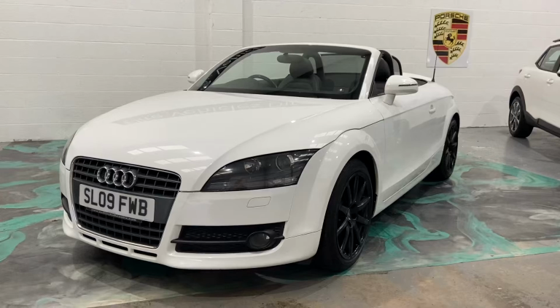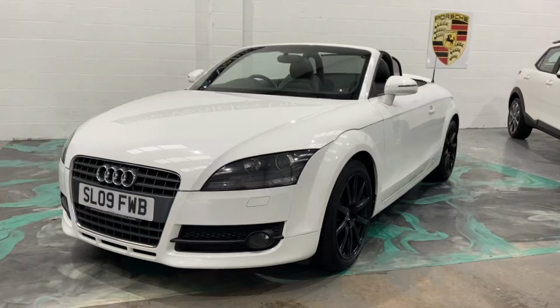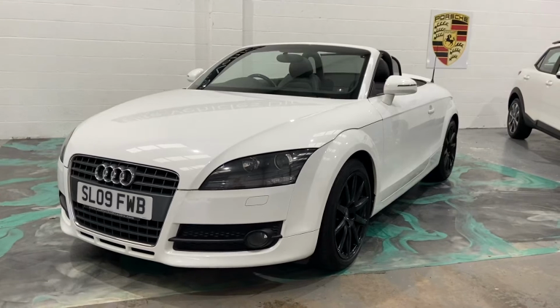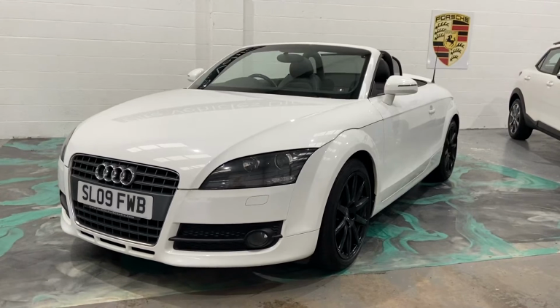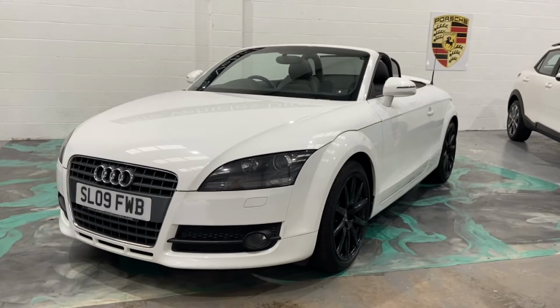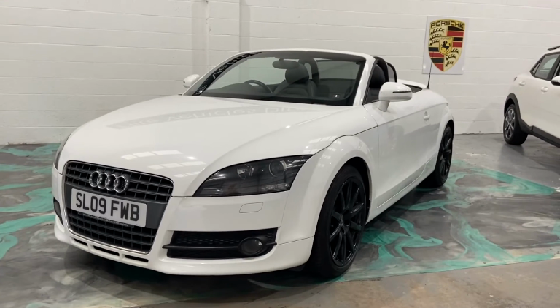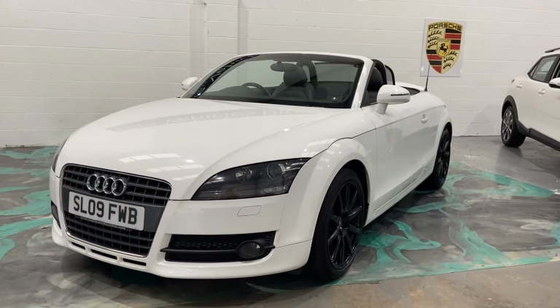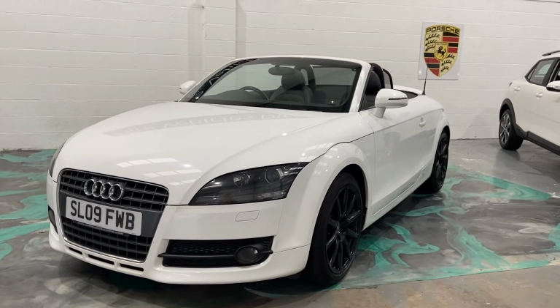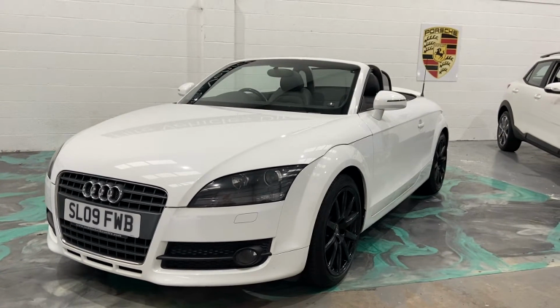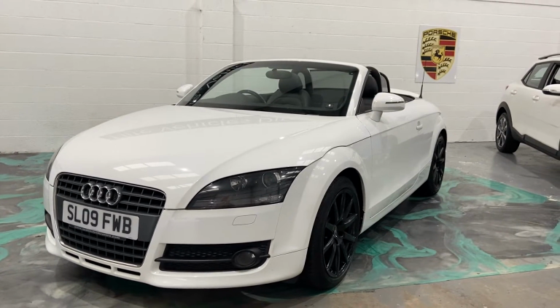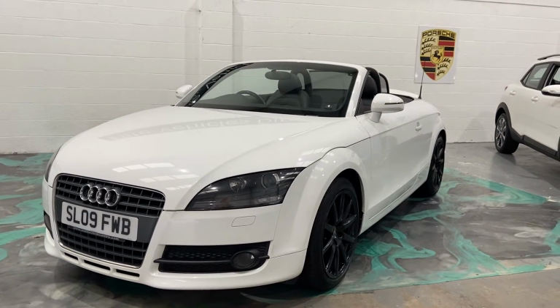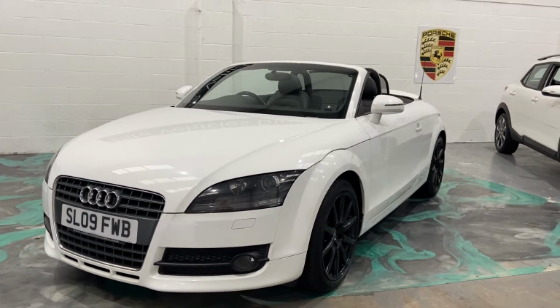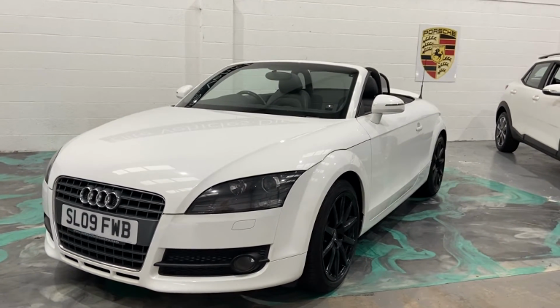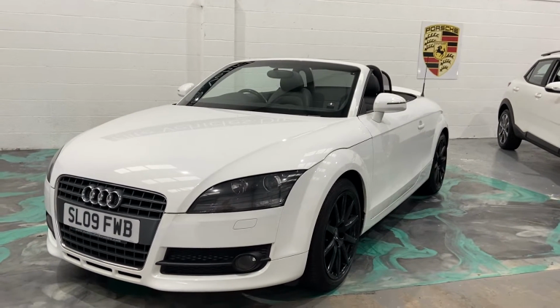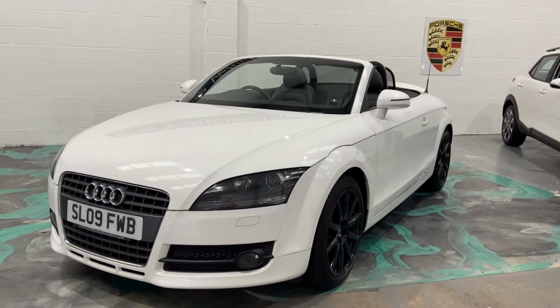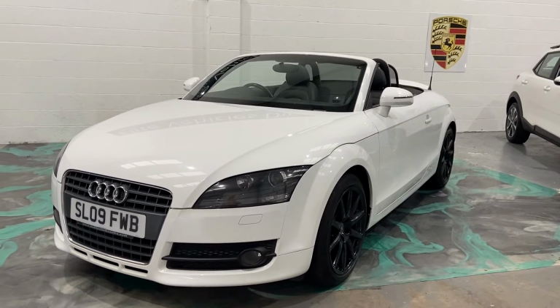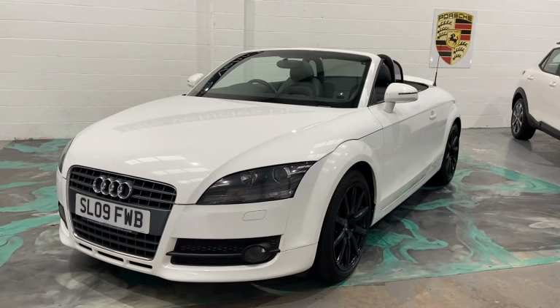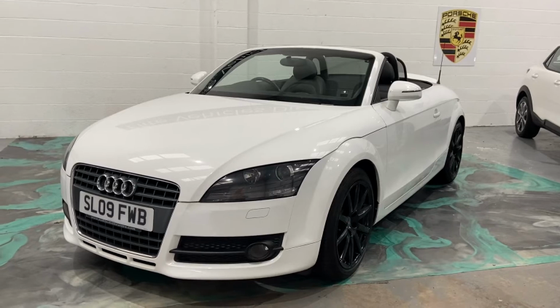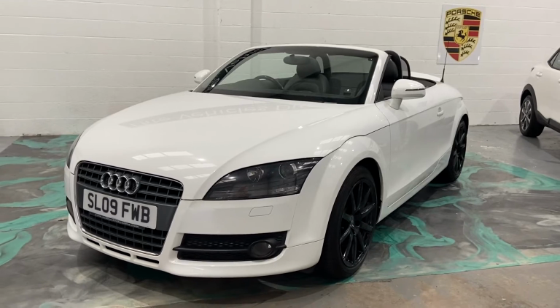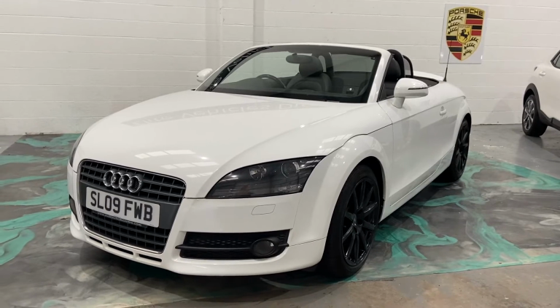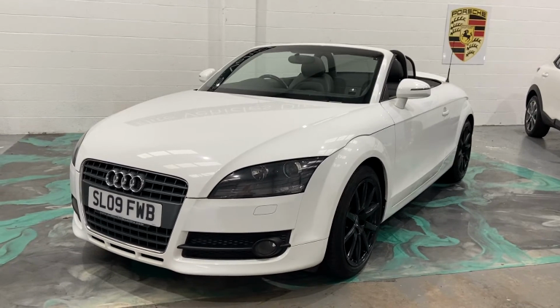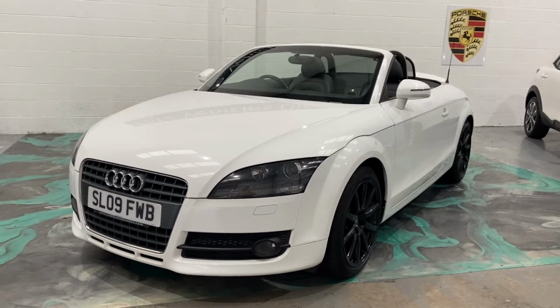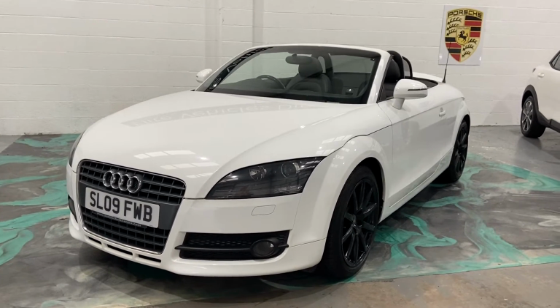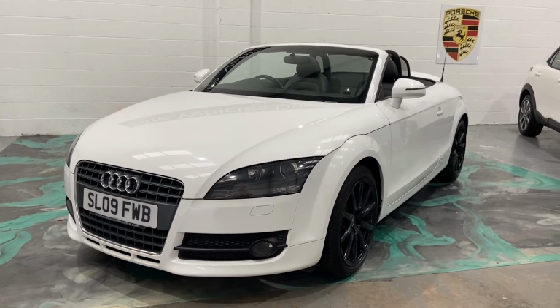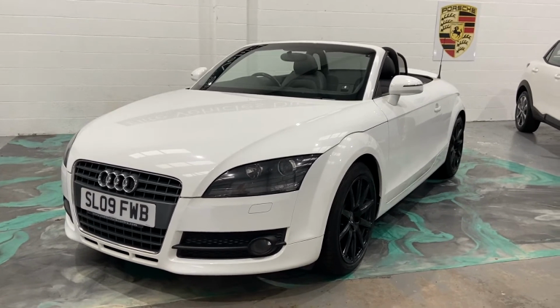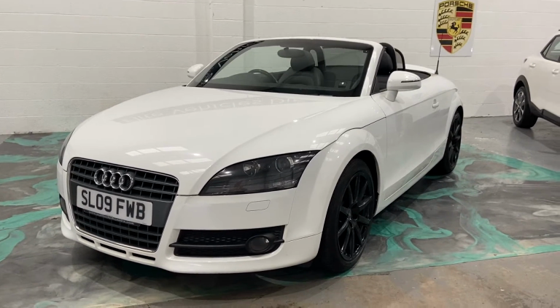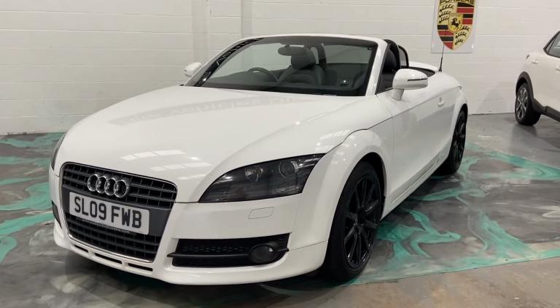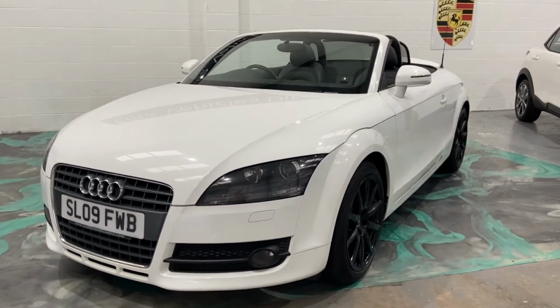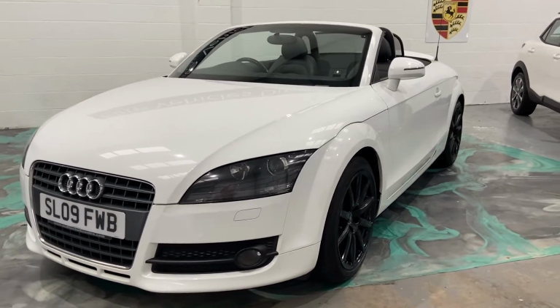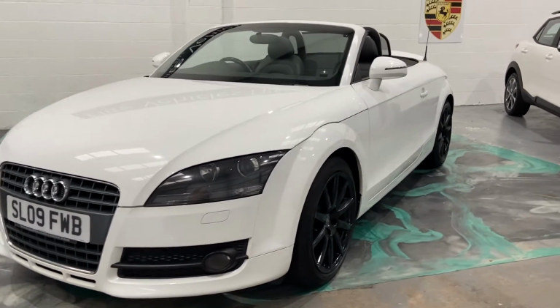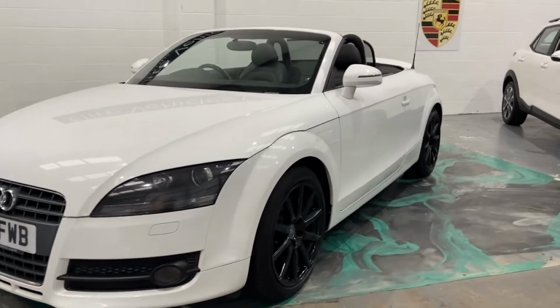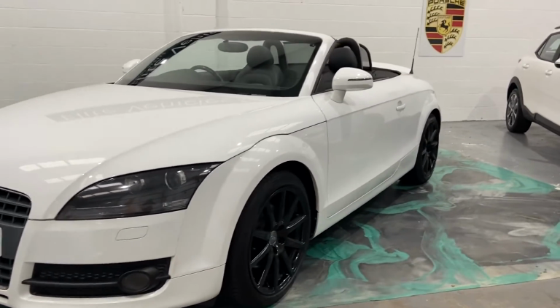Hi, welcome to Elite Vehicles Direct Limited. My name is Carl, the owner of Elite Vehicles Direct. I'm just showing around a new arrival which is this beautiful Audi TT — this is the 1.8 petrol engine.